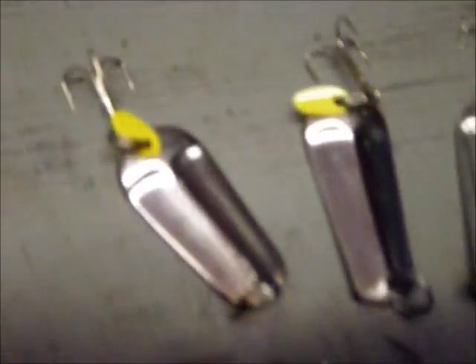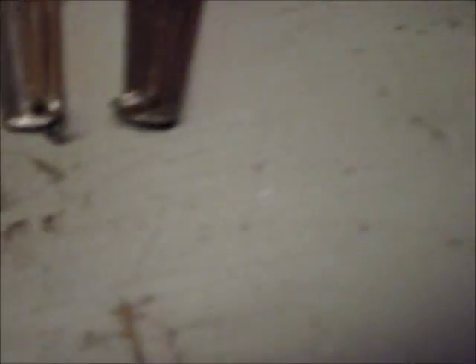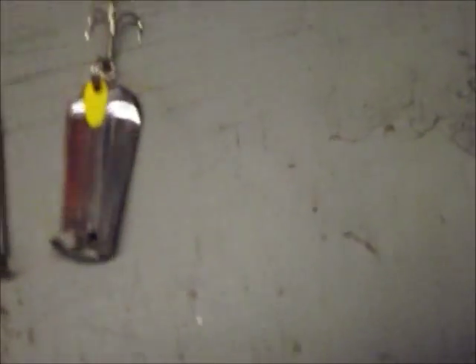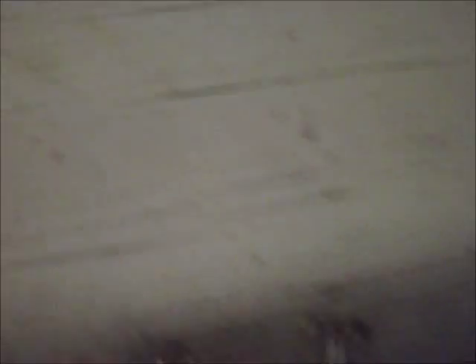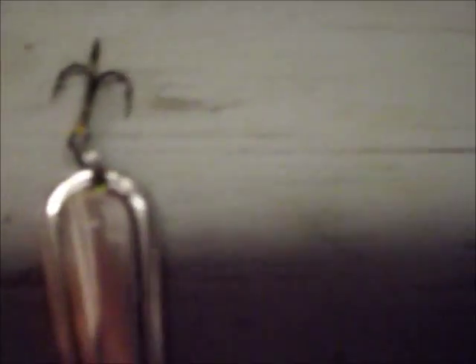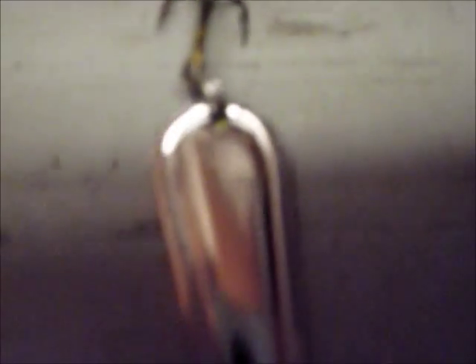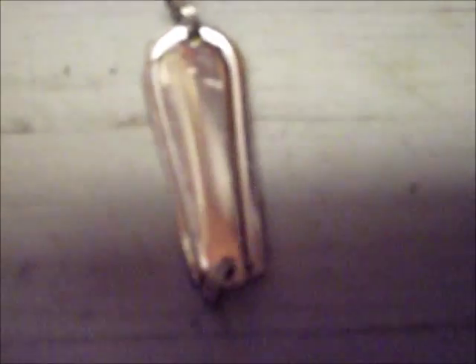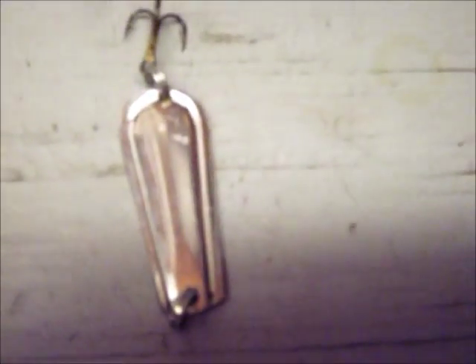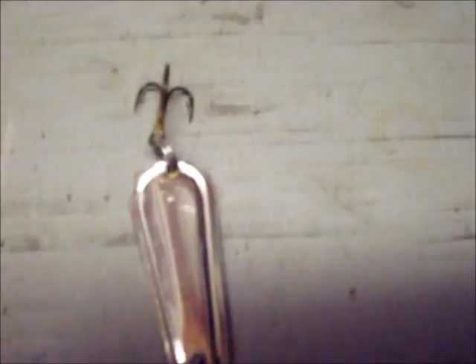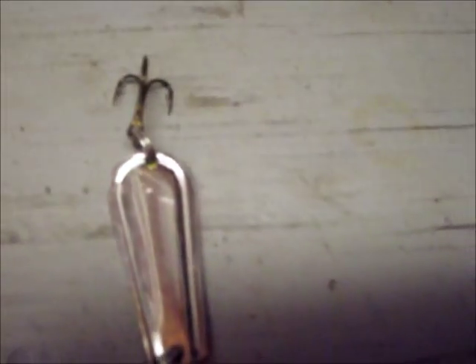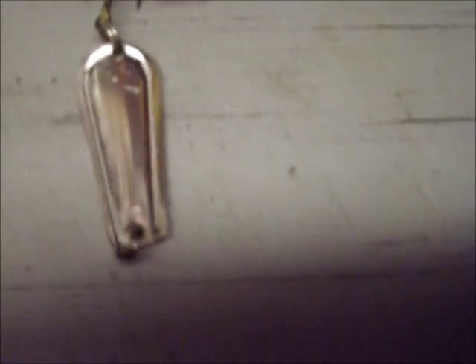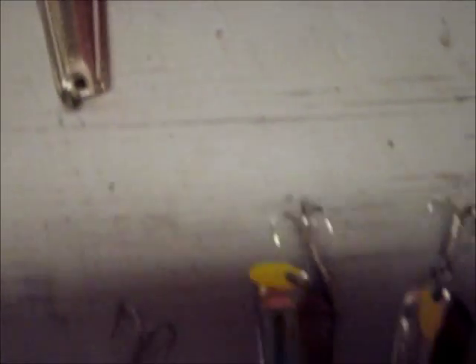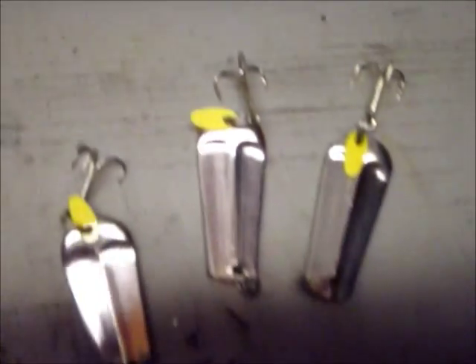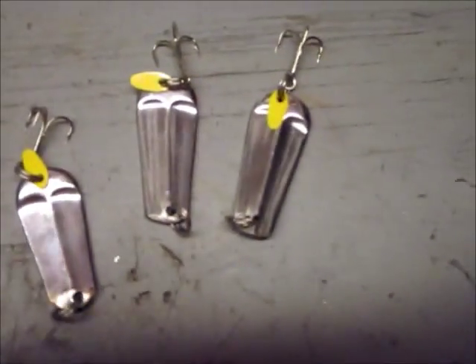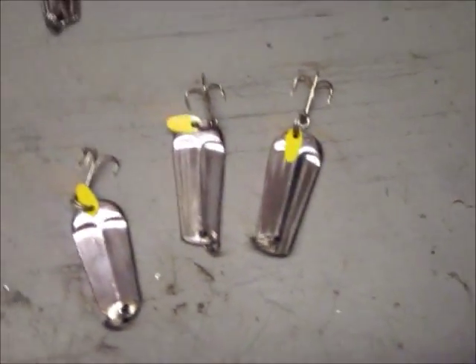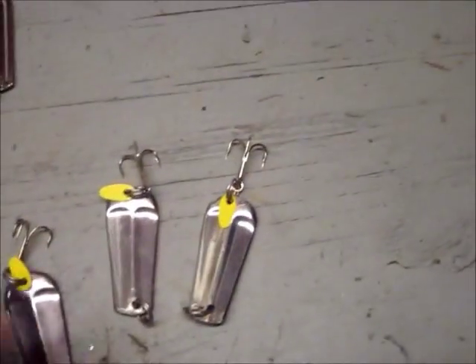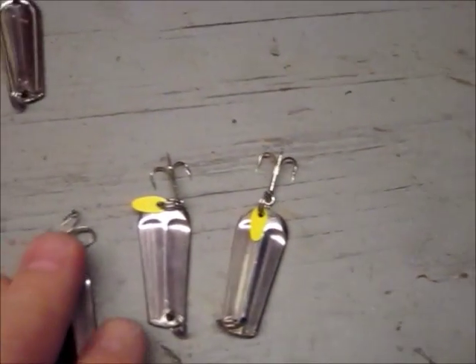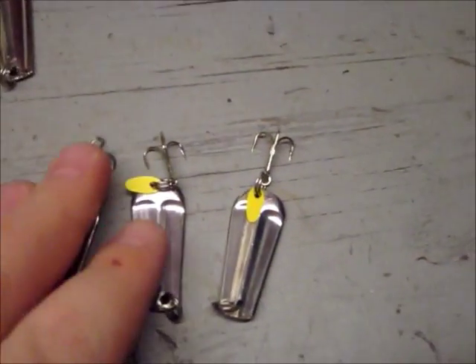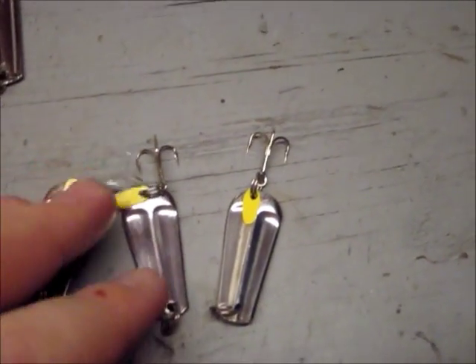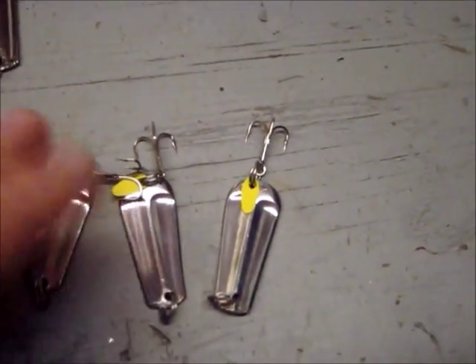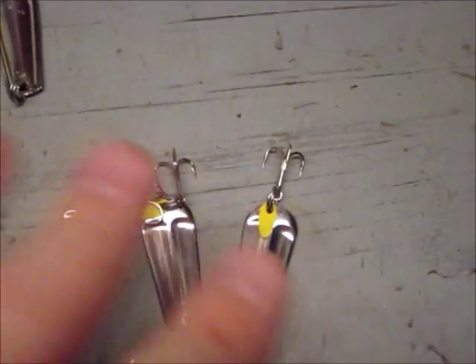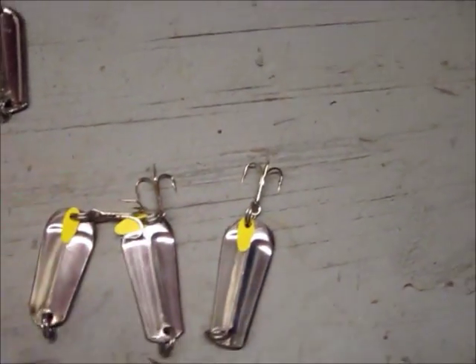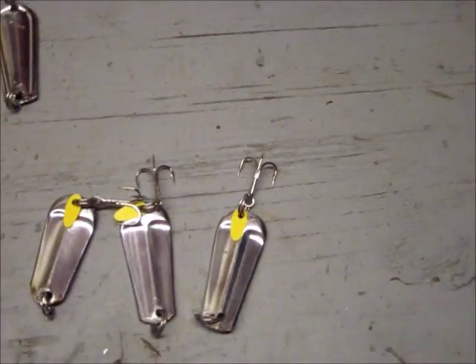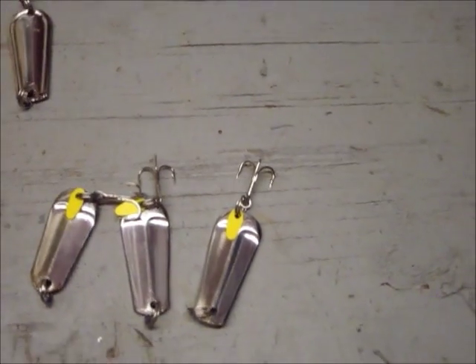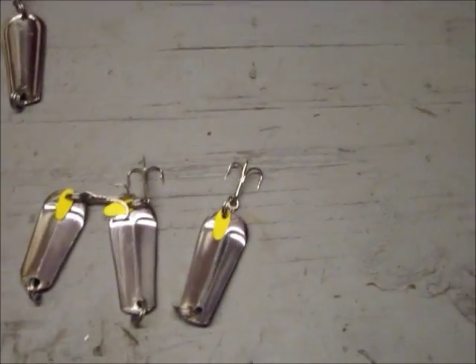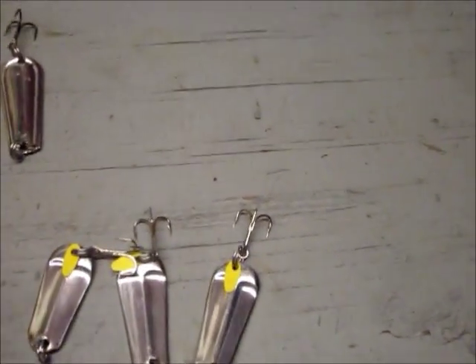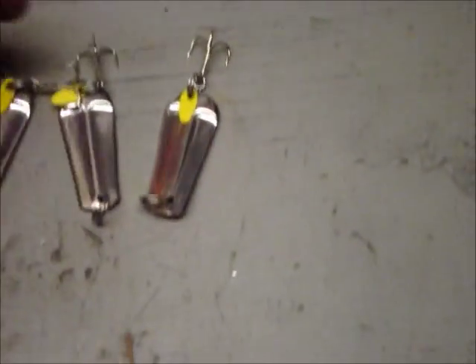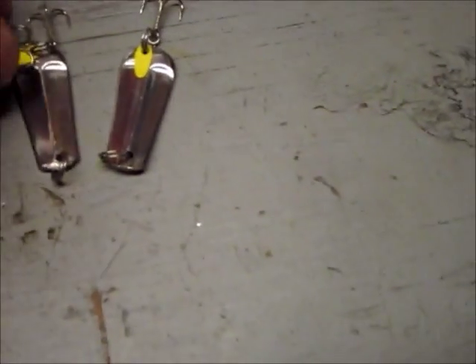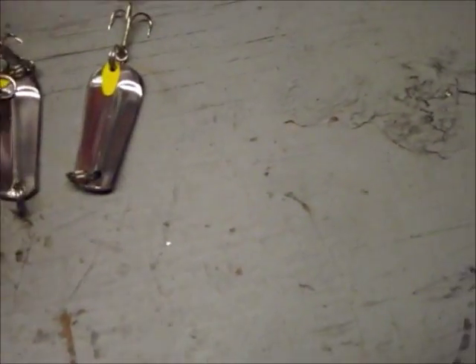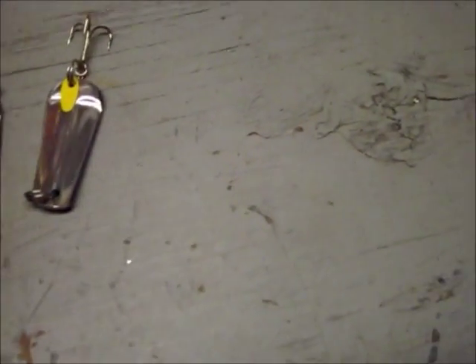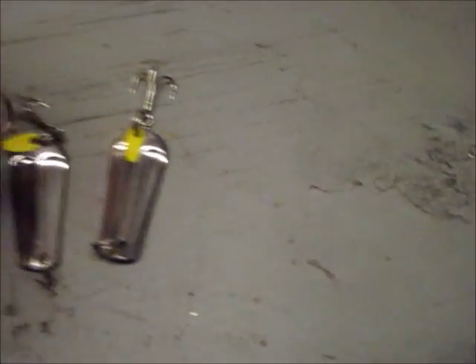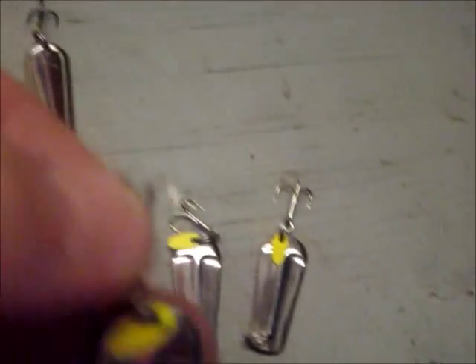And here's the bigger version of one. I don't have time to paint them yet, but I'm going to leave some not painted, because they're very nice without paint.